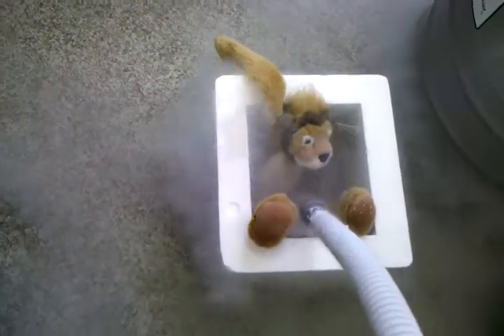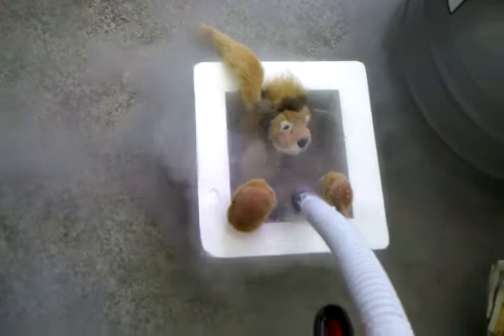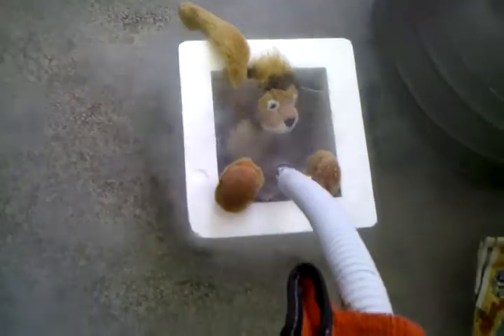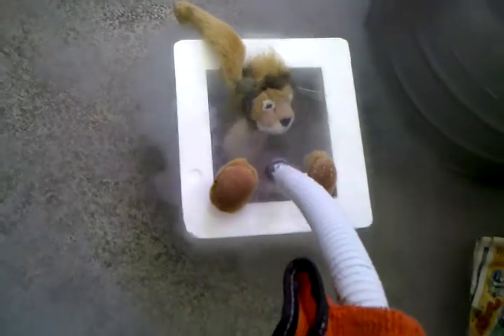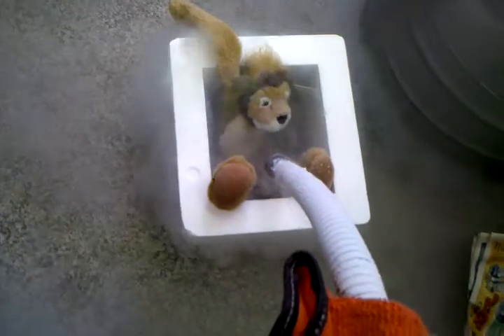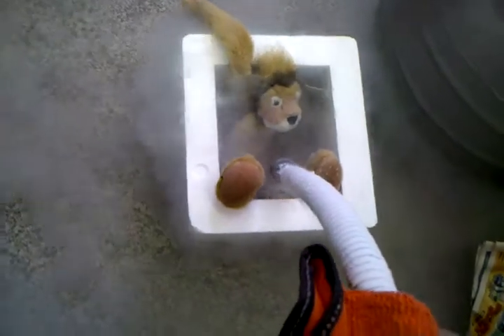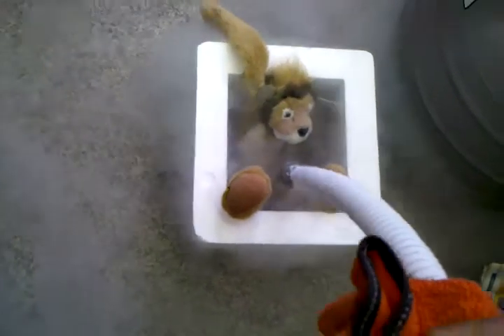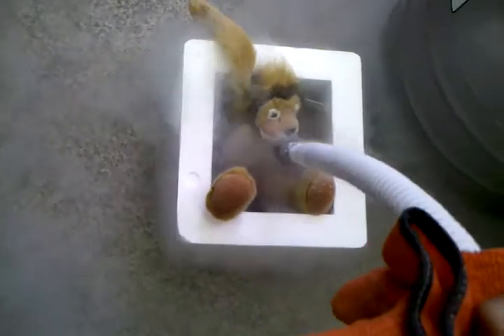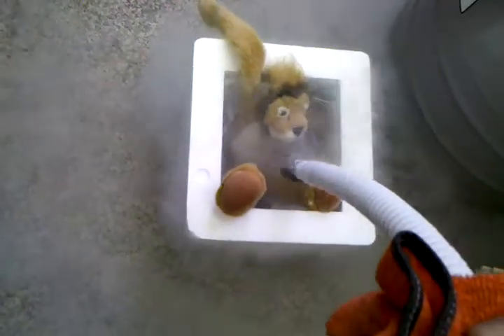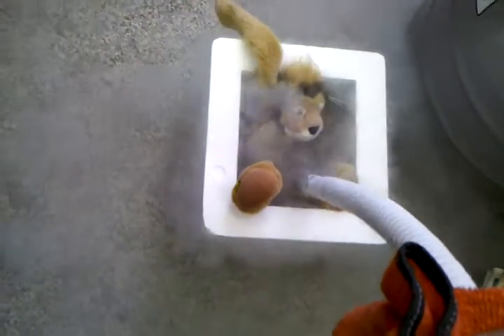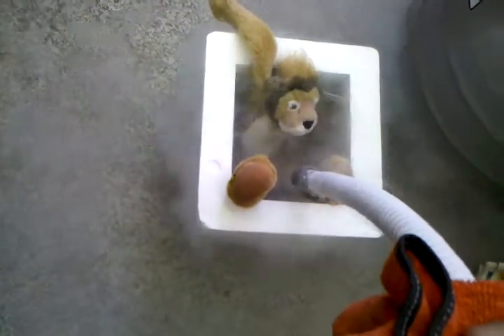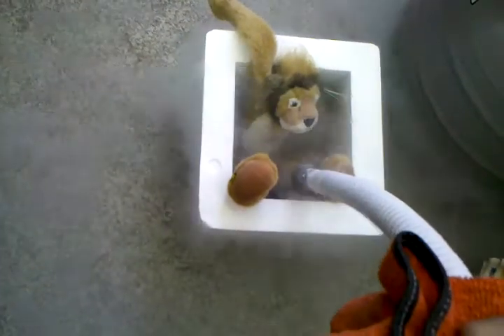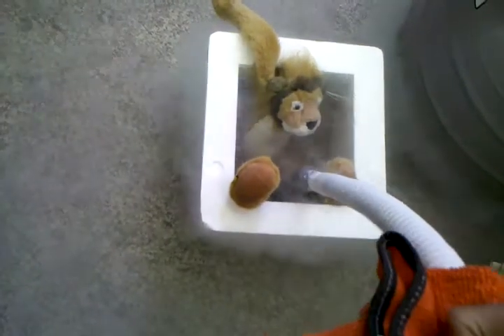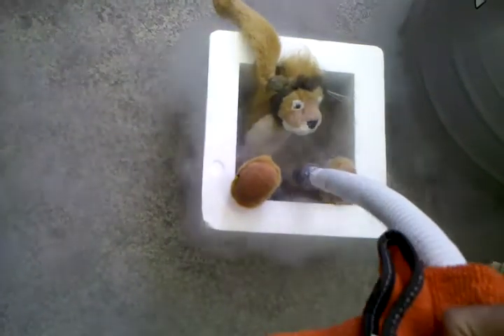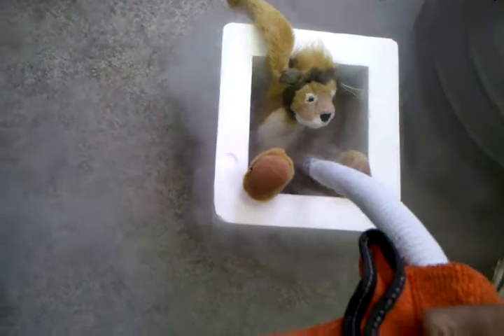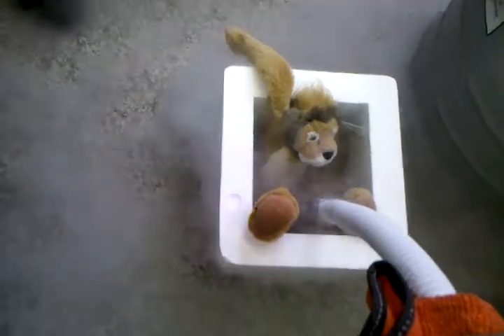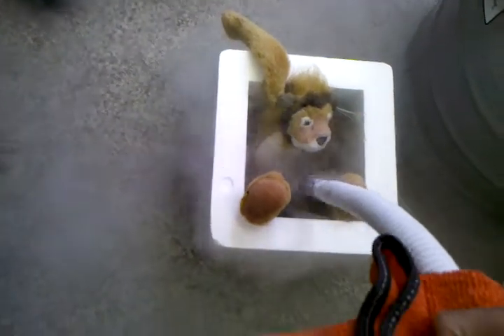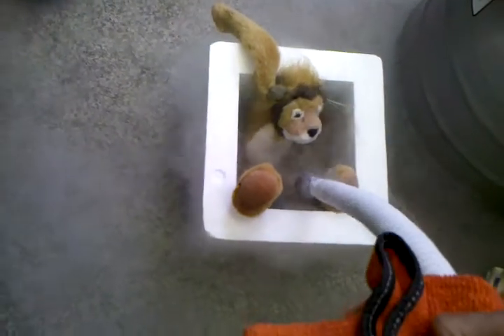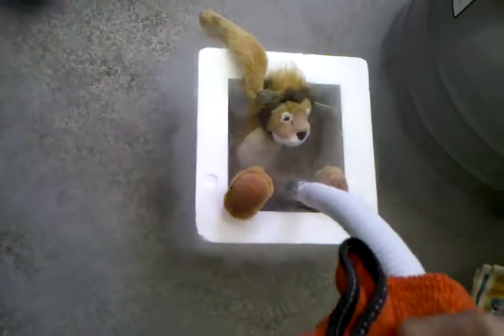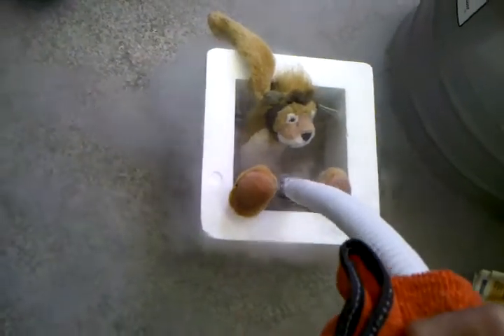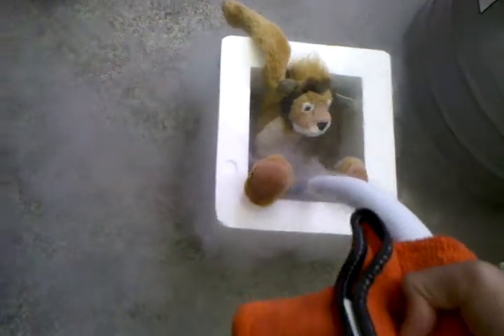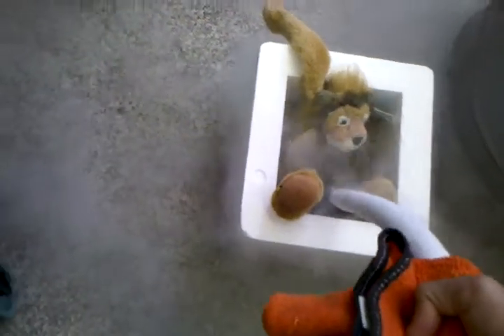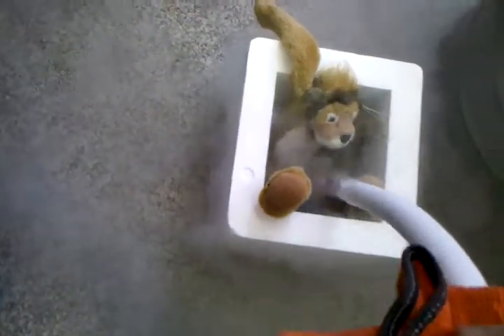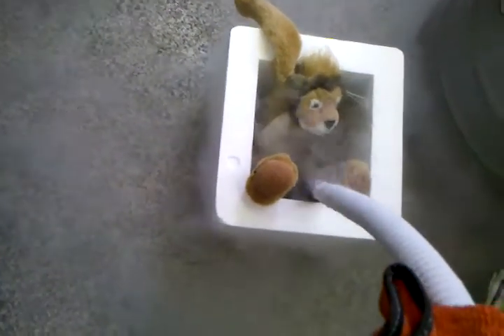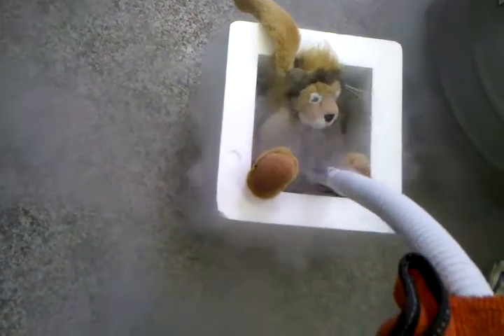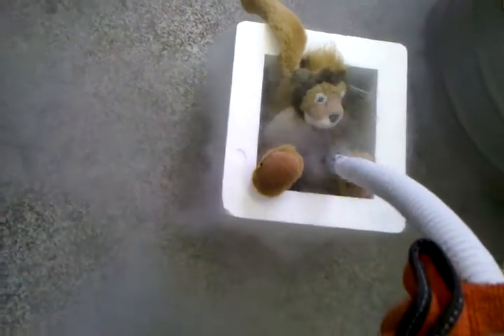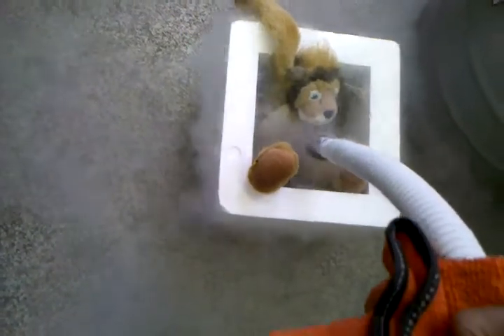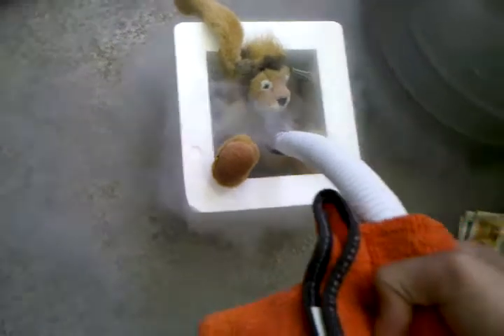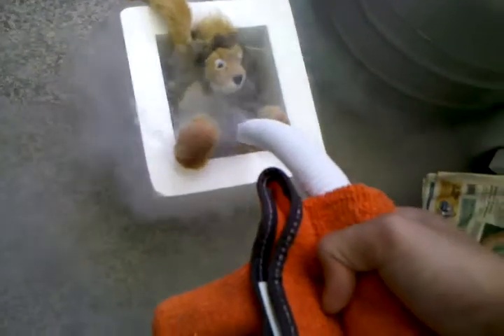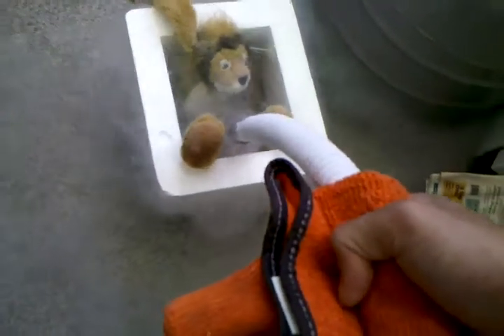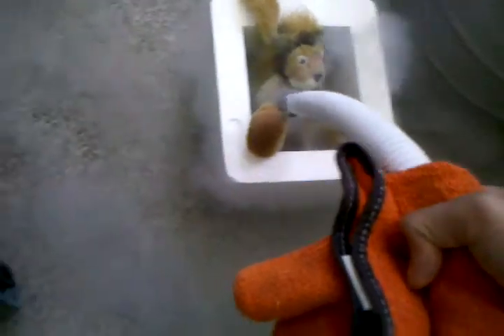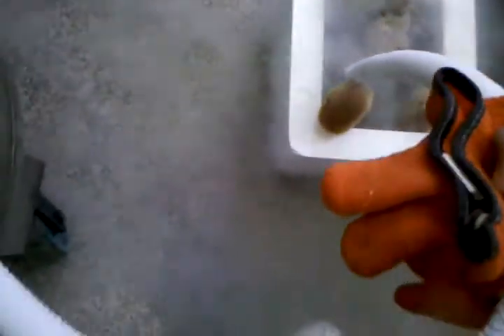I hear stuff freezing. Yeah, it's gotta be freezing because it's starting to fill up on the sides. Whatever is dipped inside freezes instantly. If it's sprayed, it's only surface. Yup, it's frozen. It's gotta be frozen.